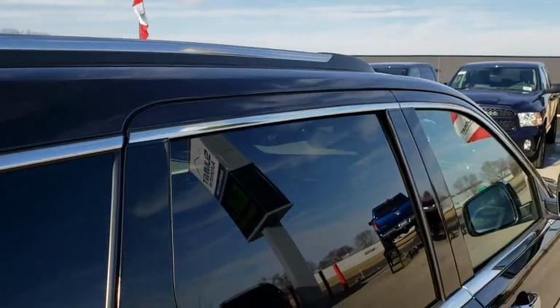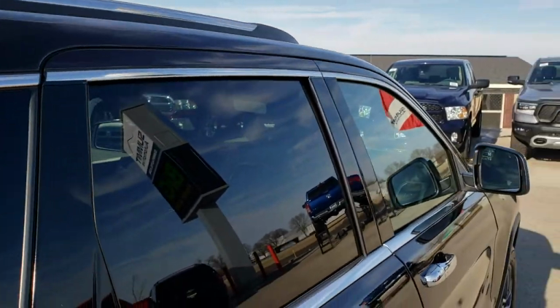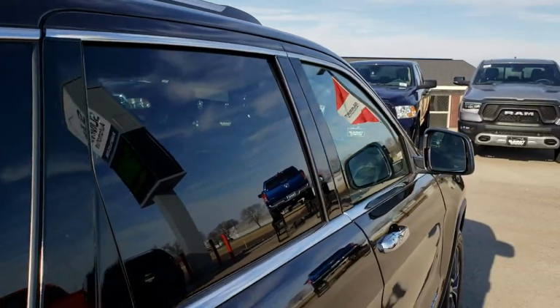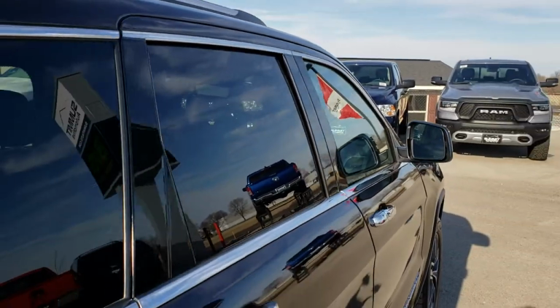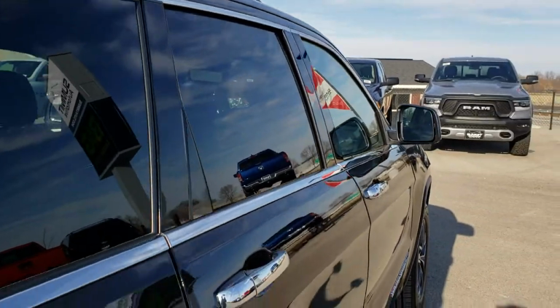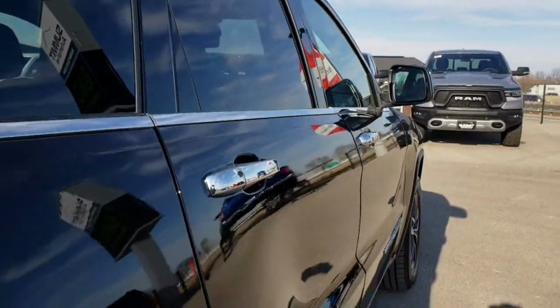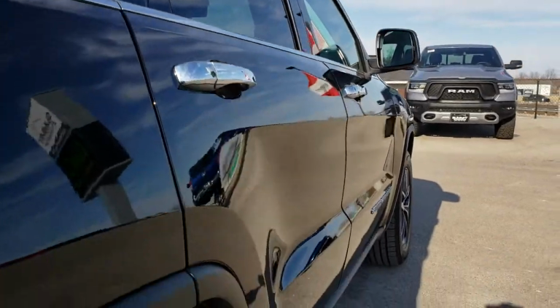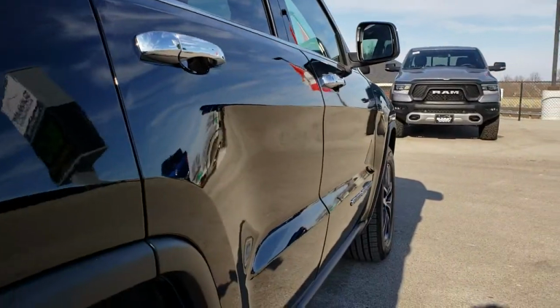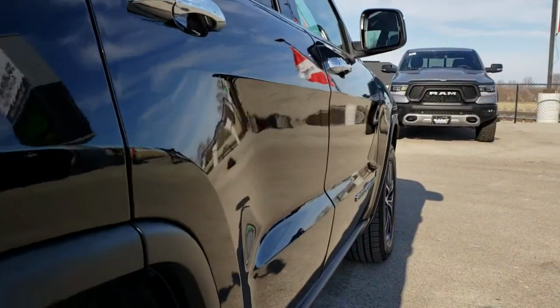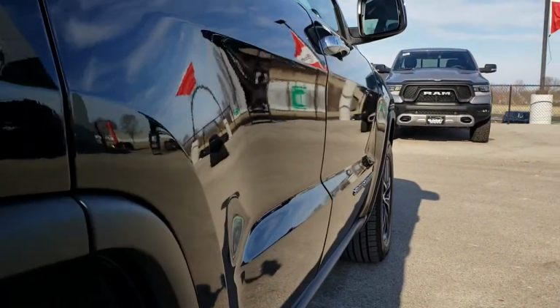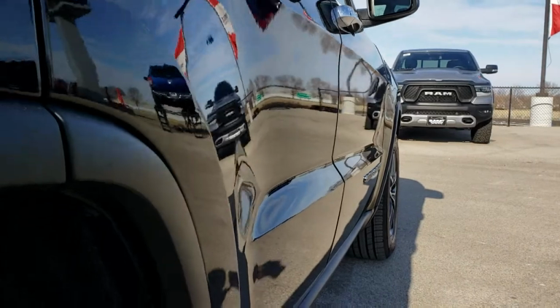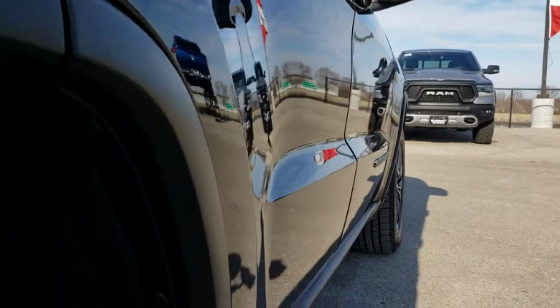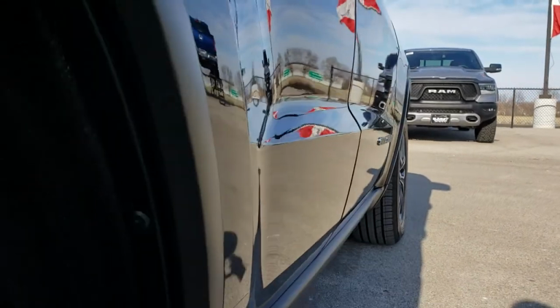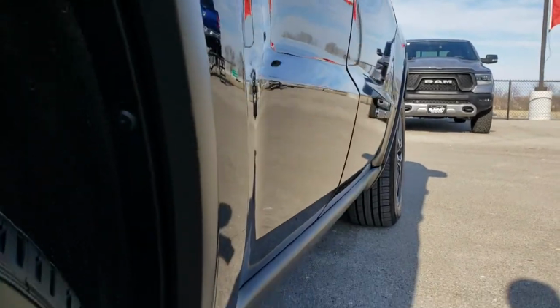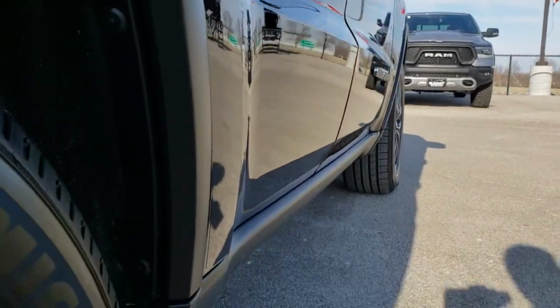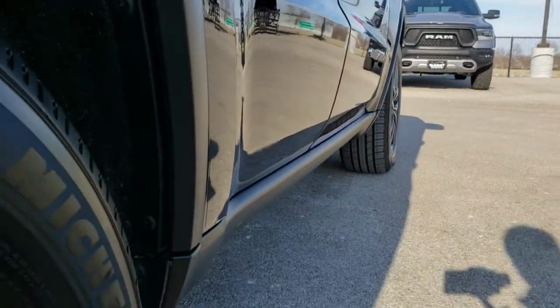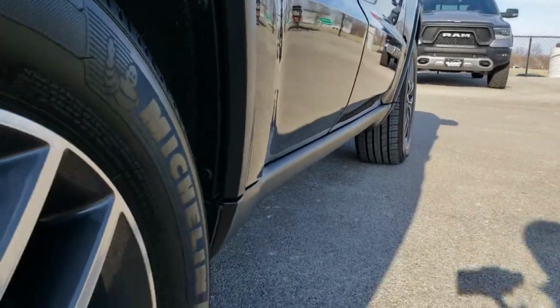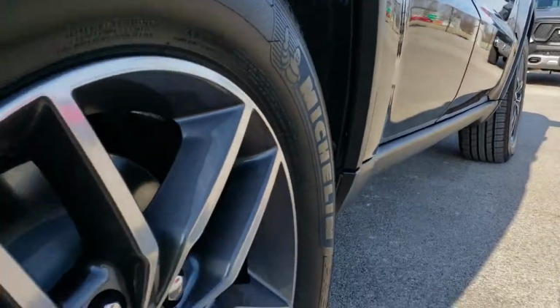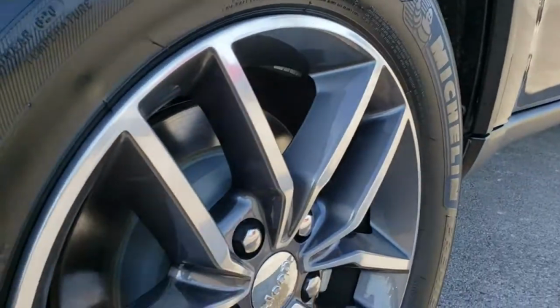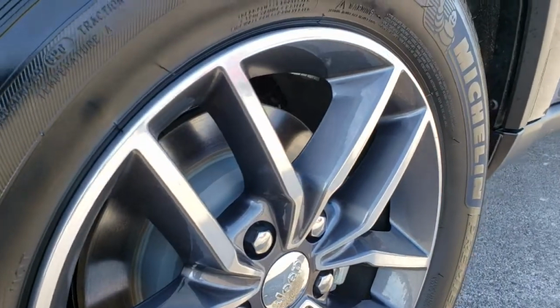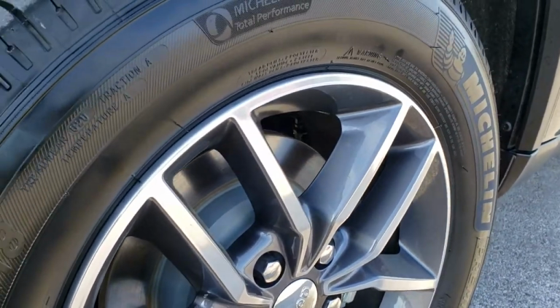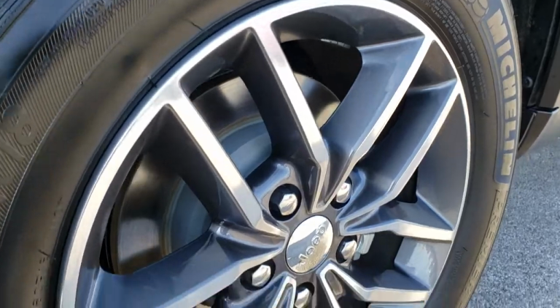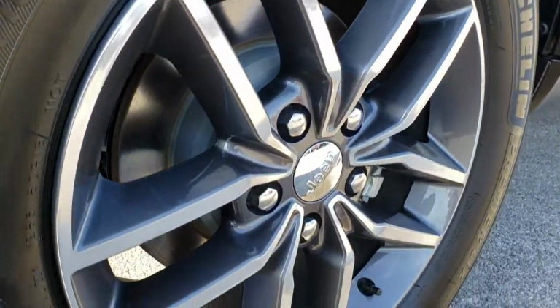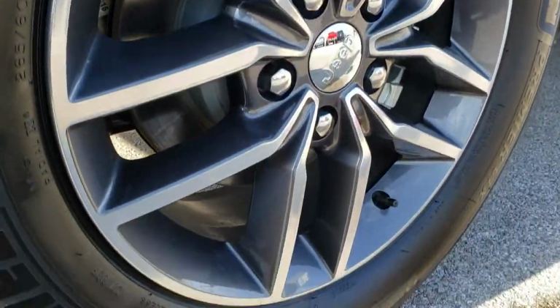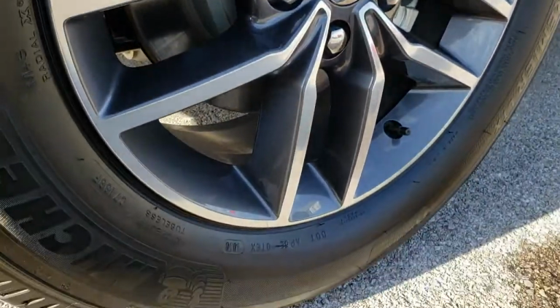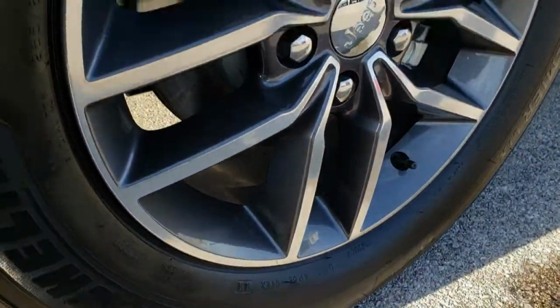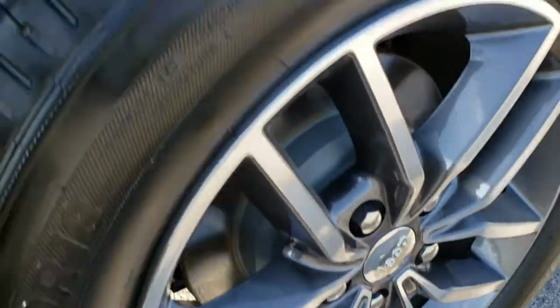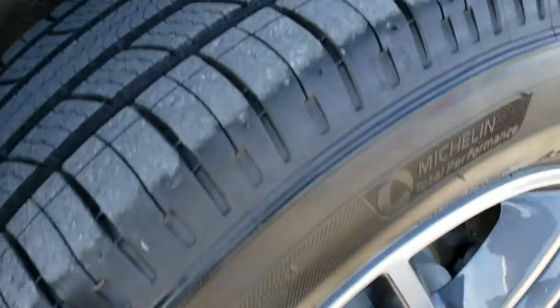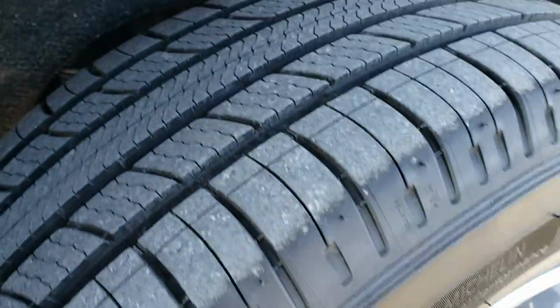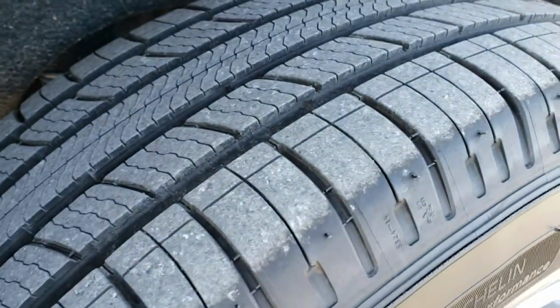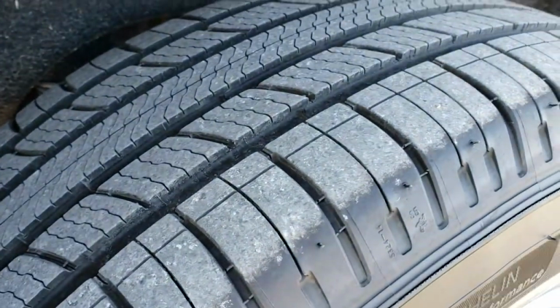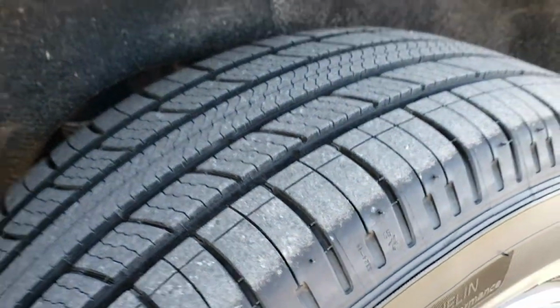No dents or dings on the roof there. Down this side is very, very clean — no dents, no dings. Back rim is absolutely perfect, and the back tires have just as much tread as the front tires.